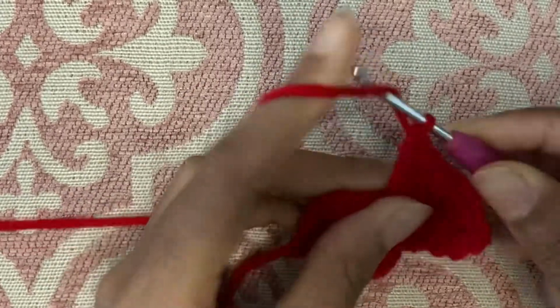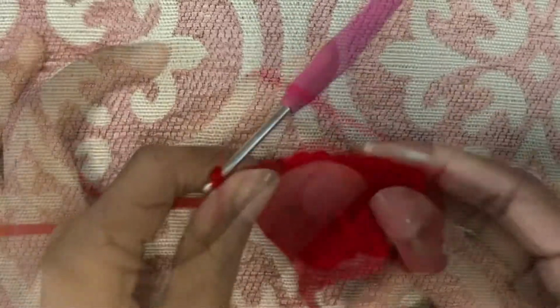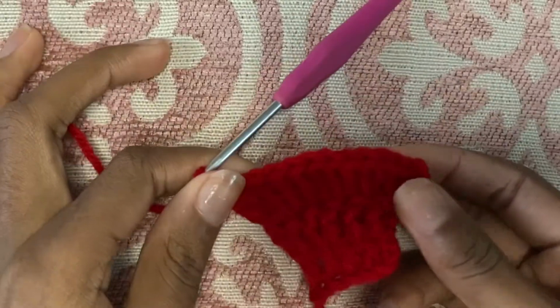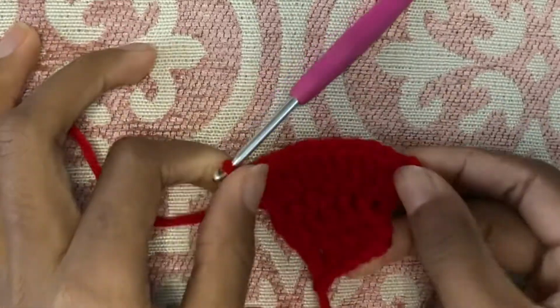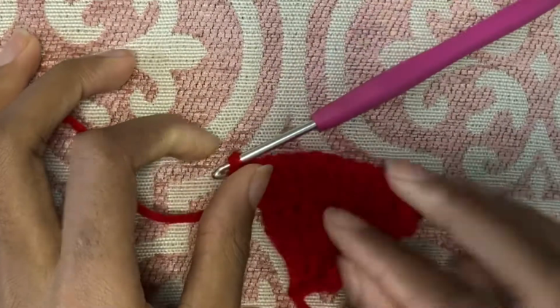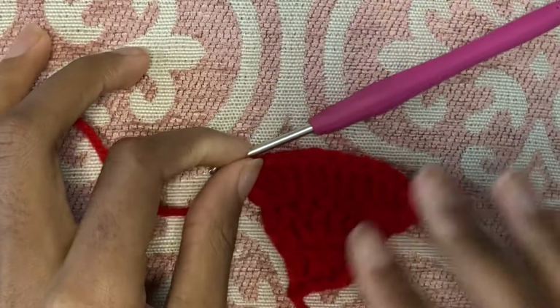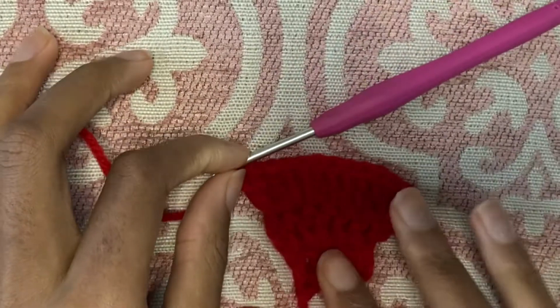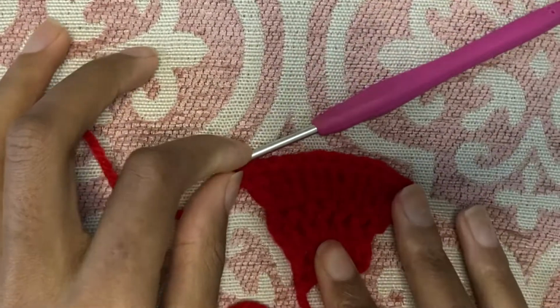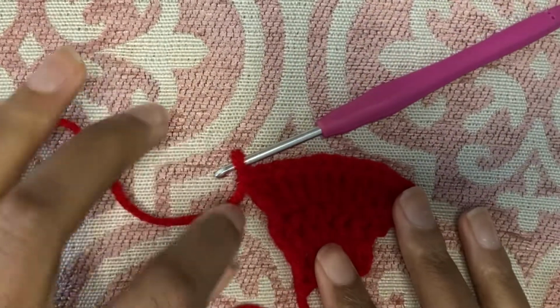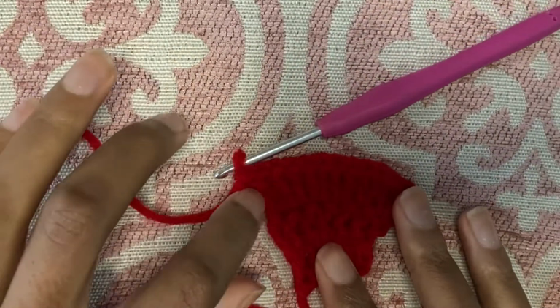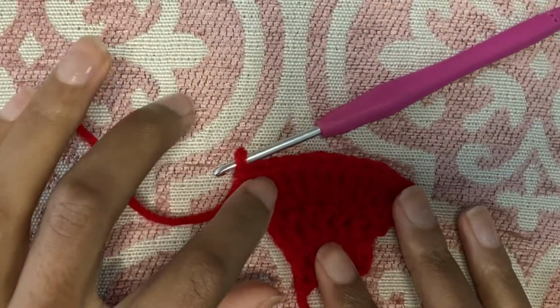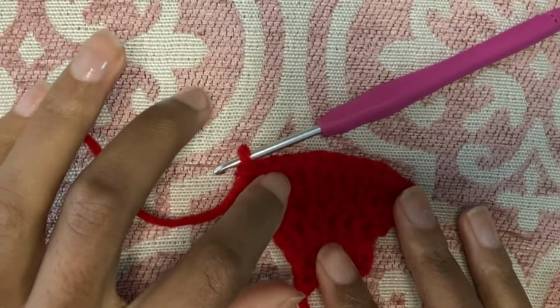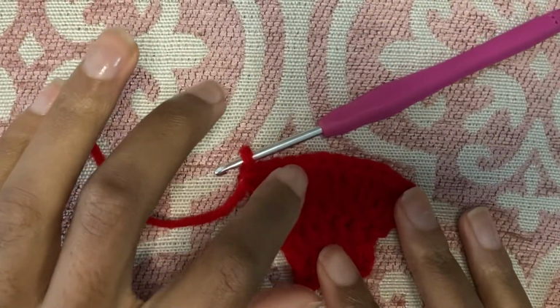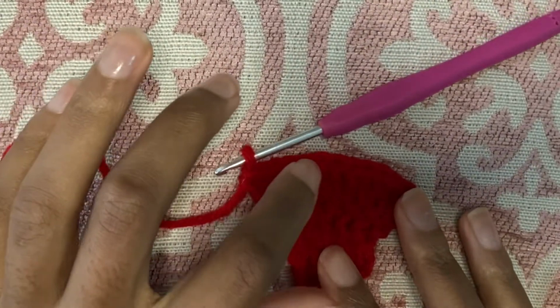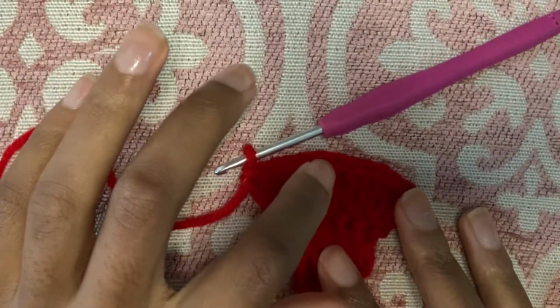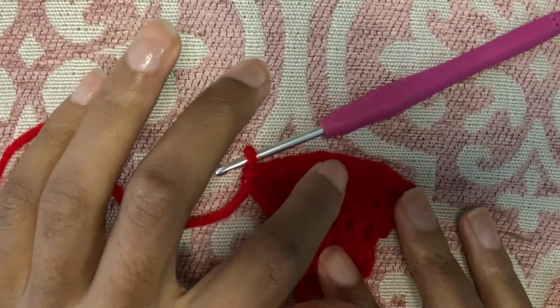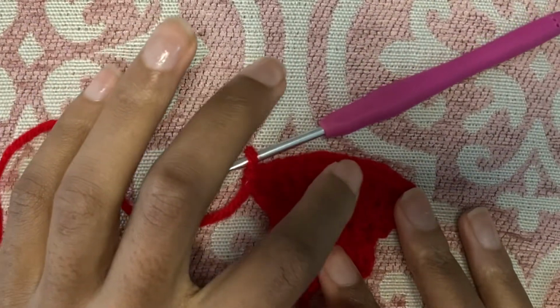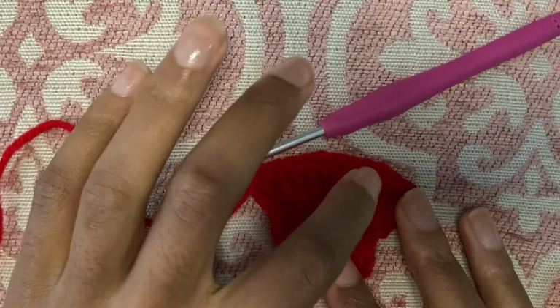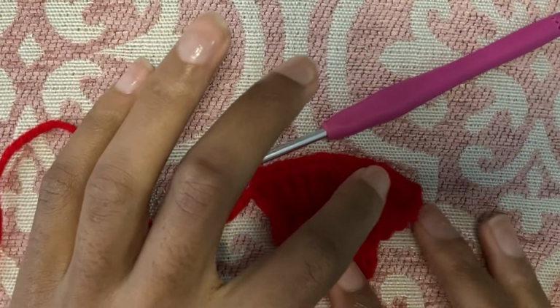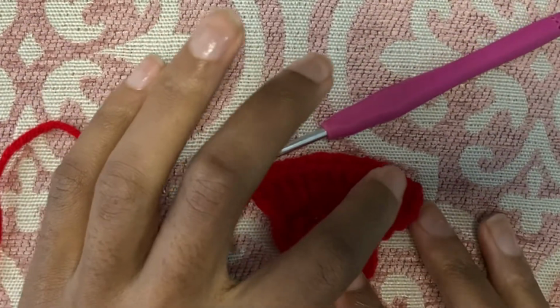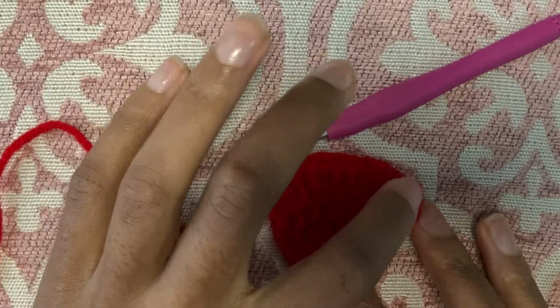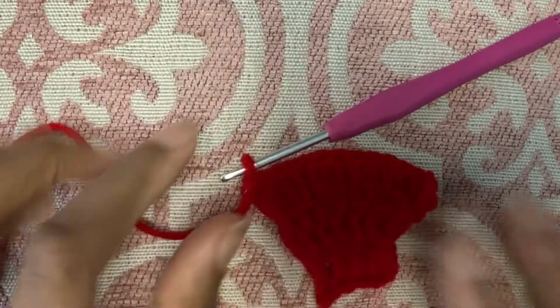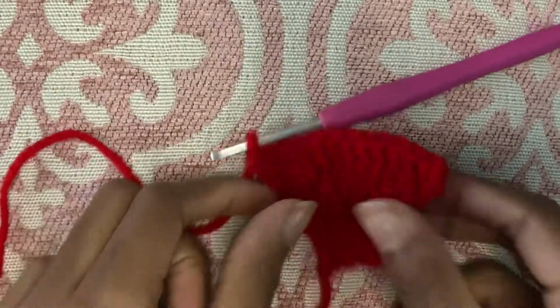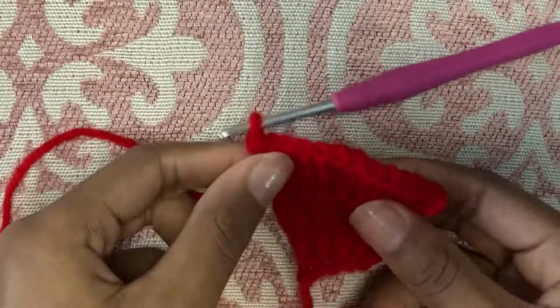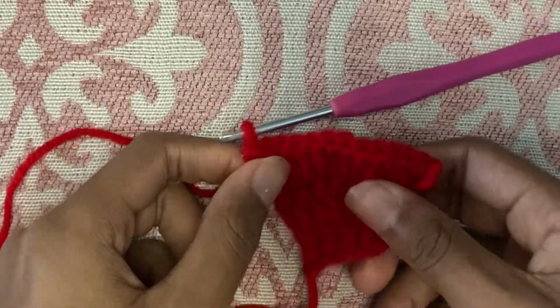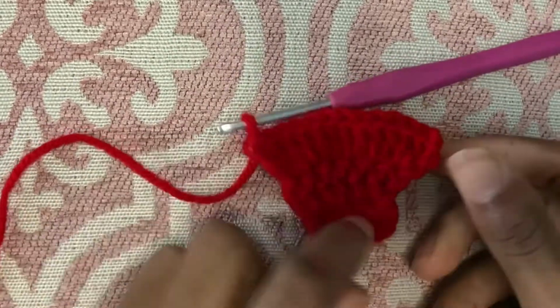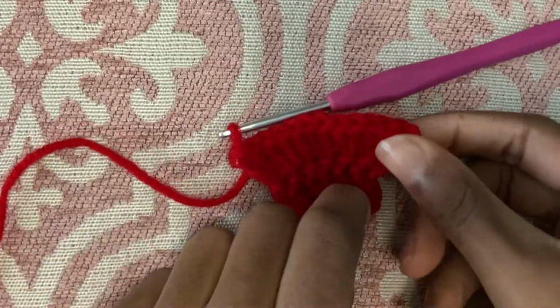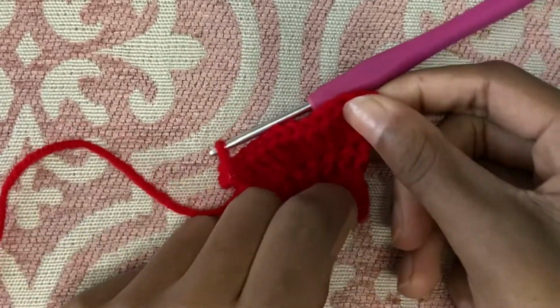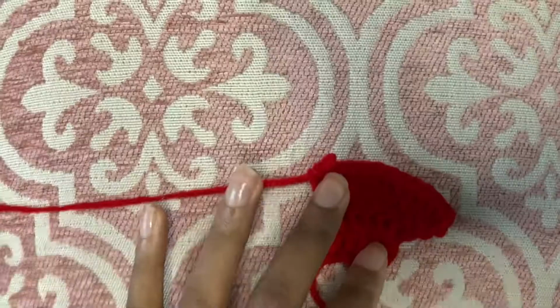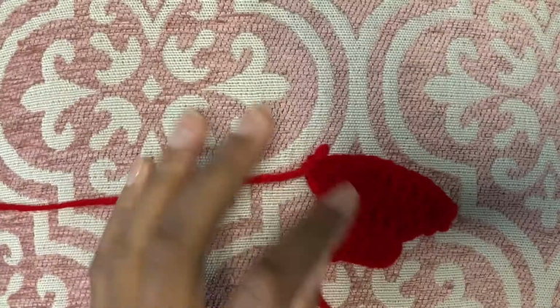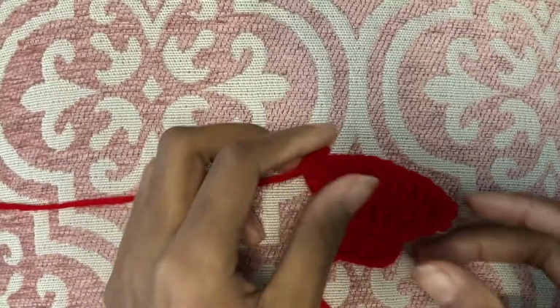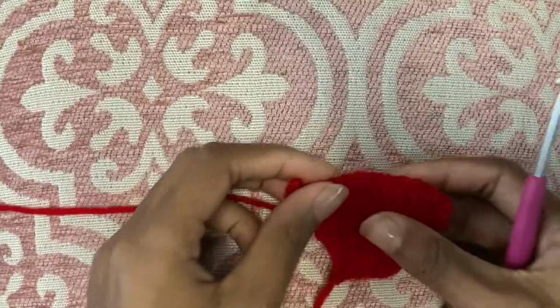So here we are at the end of the row and we have one, two, three, four, five, six, seven, eight, nine, ten, eleven, twelve. Twelve stitches. So that should be great.